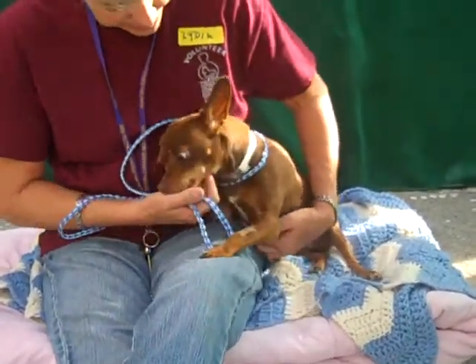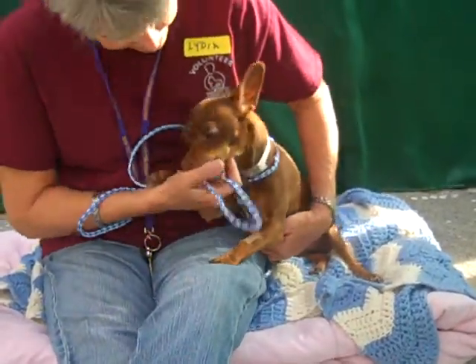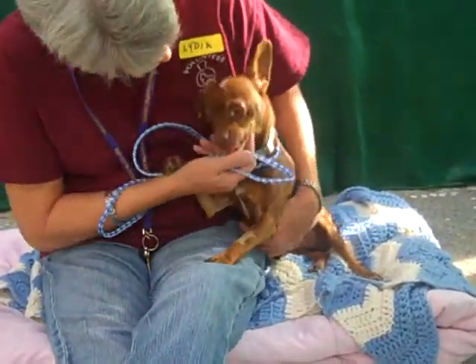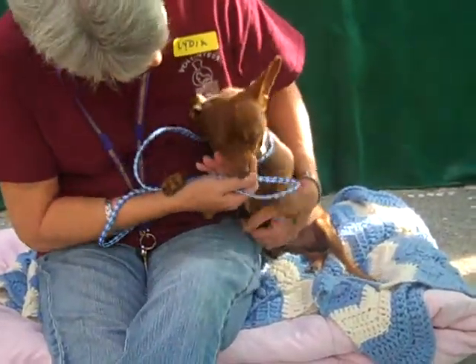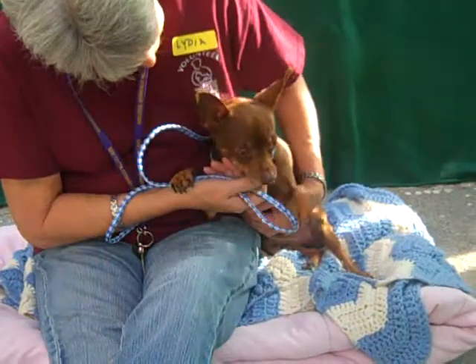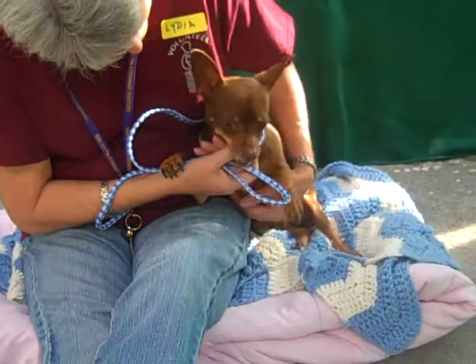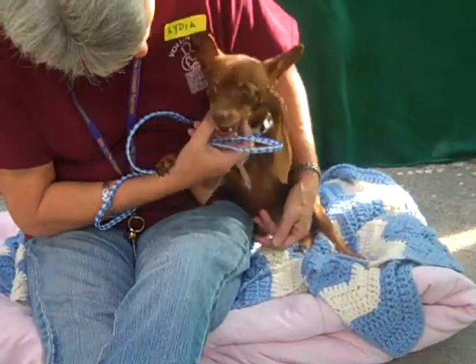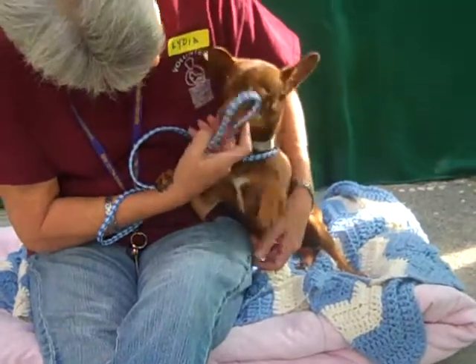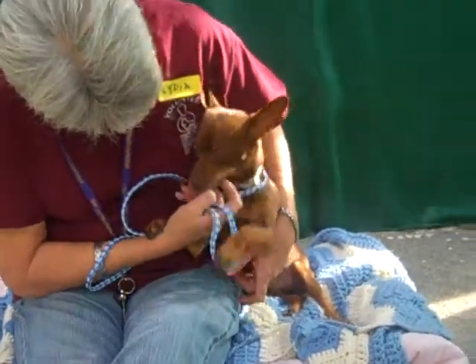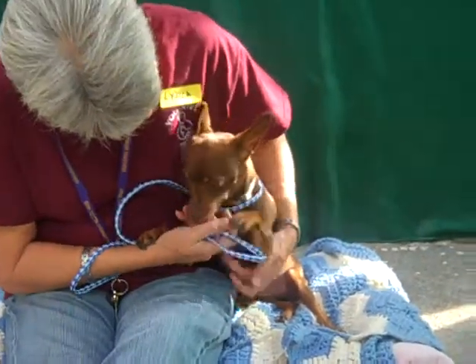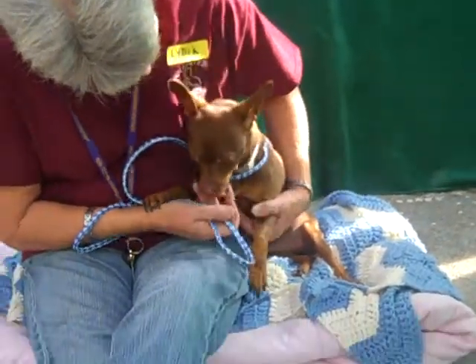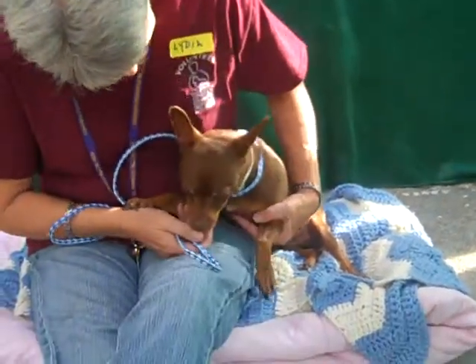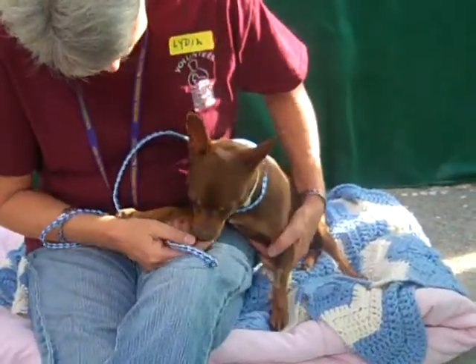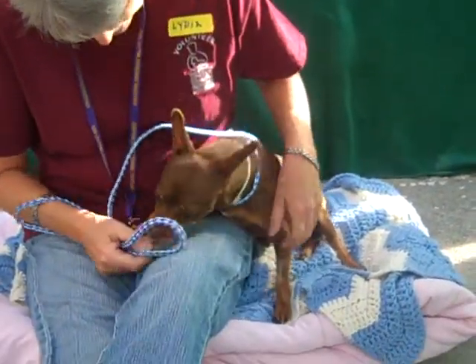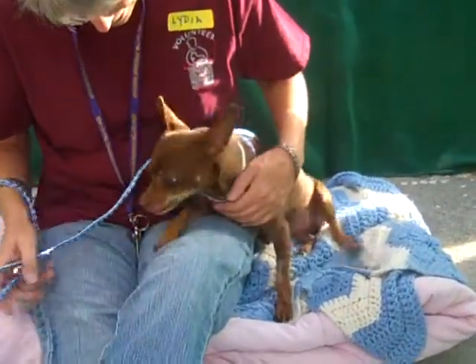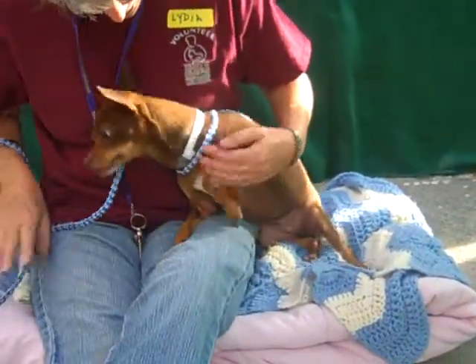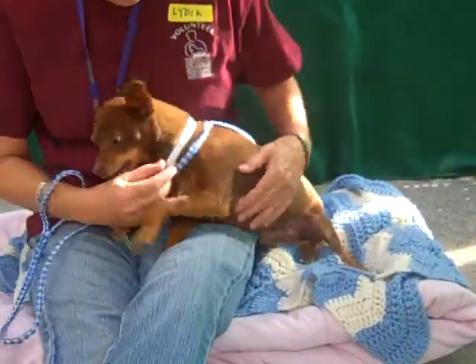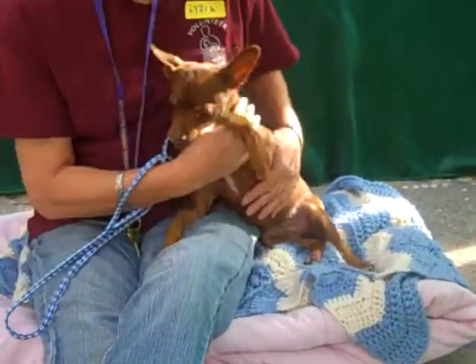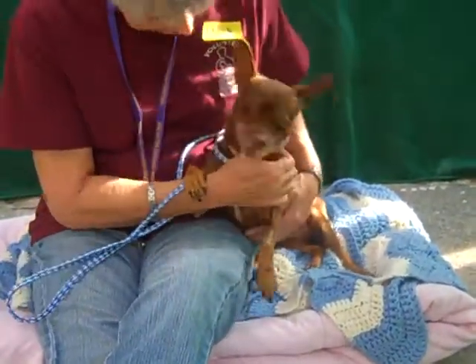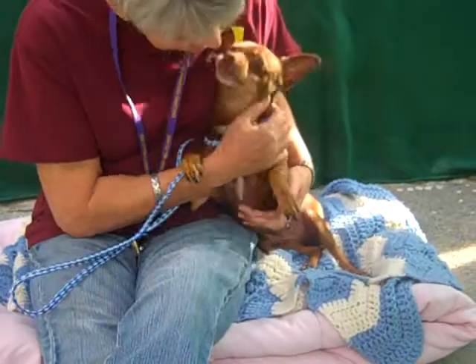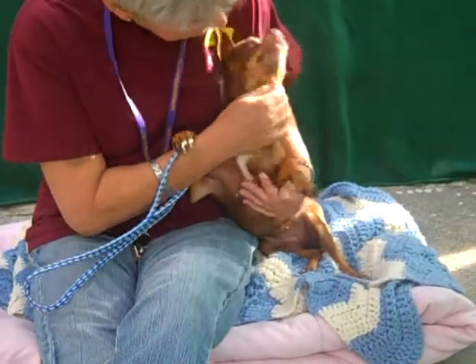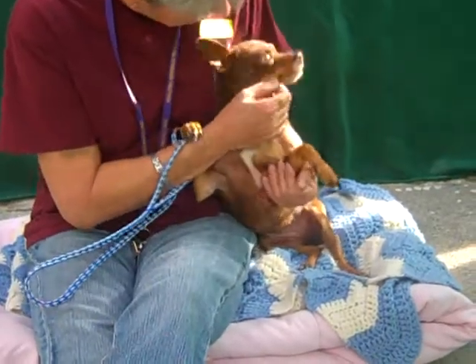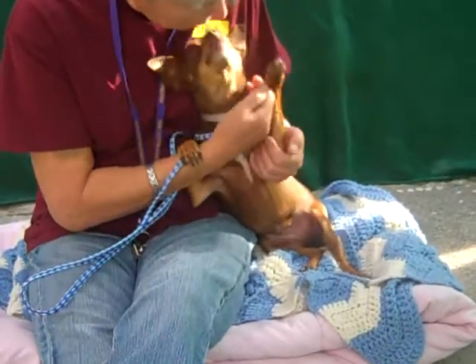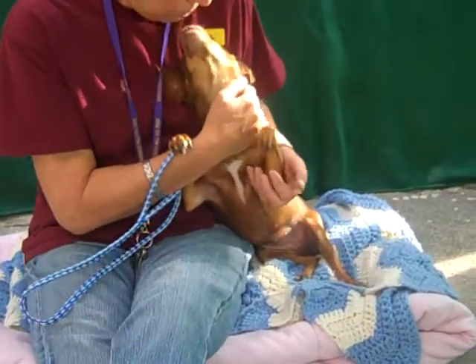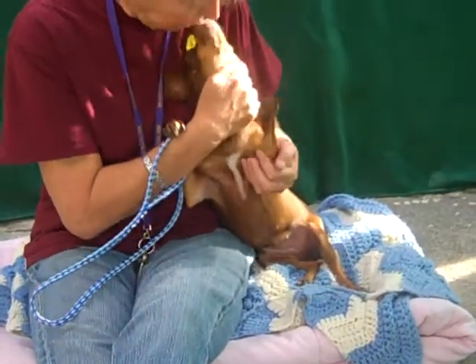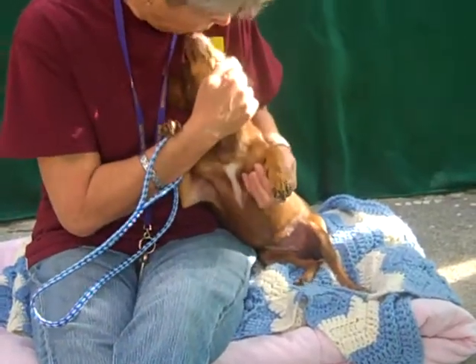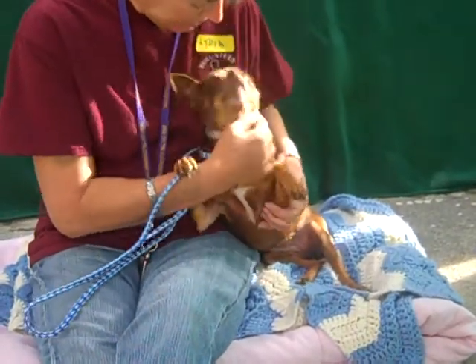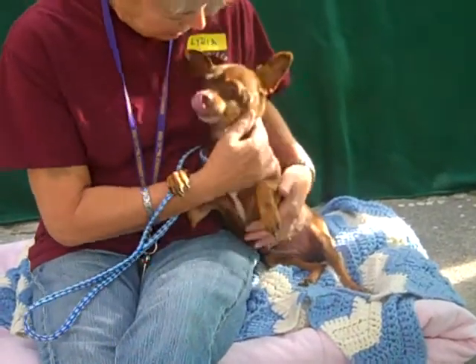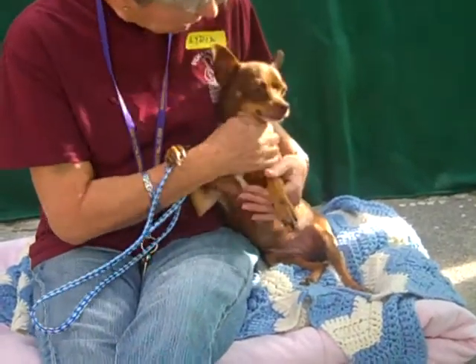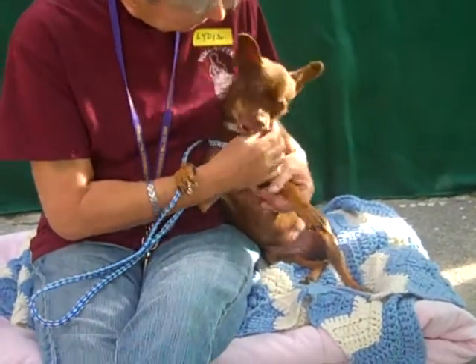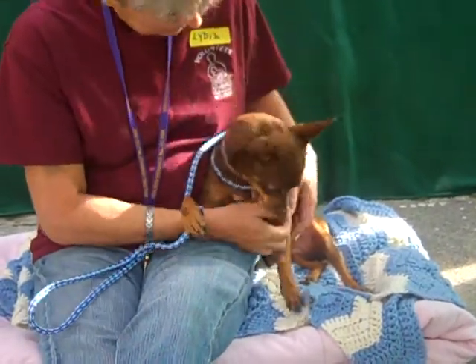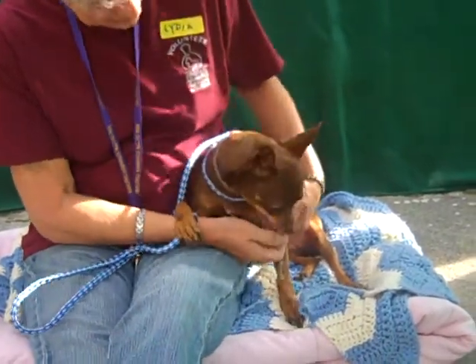She arrived on January 6th, and Brandy has quickly wormed her way into the hearts of the volunteers and has become a volunteer favorite here at the shelter. She's a sweet little girl.